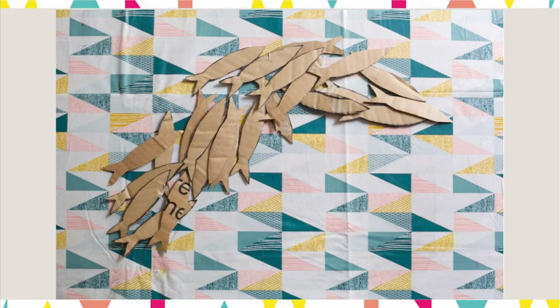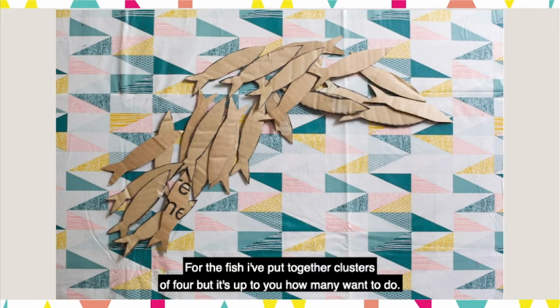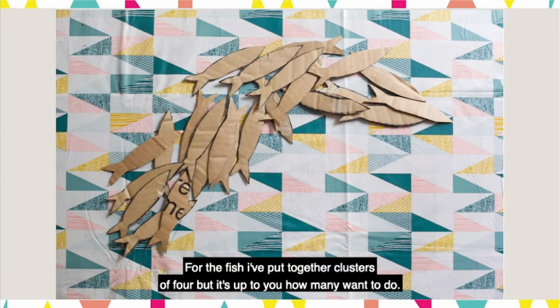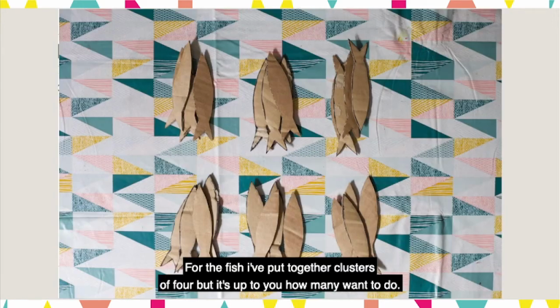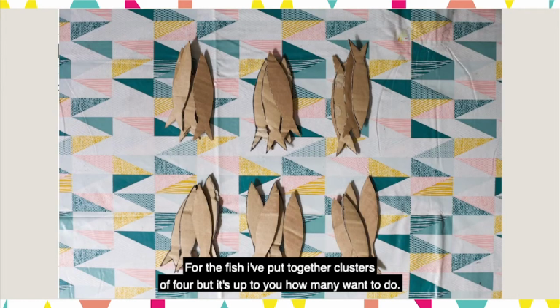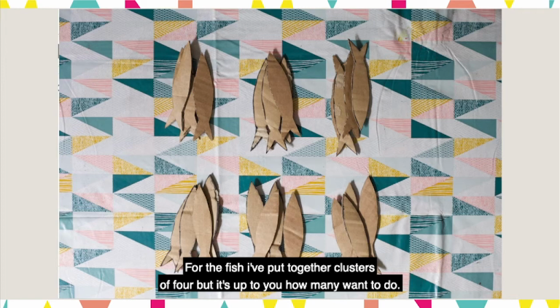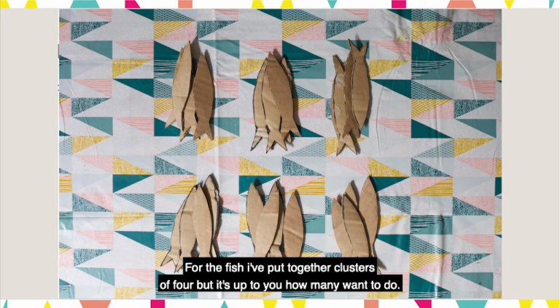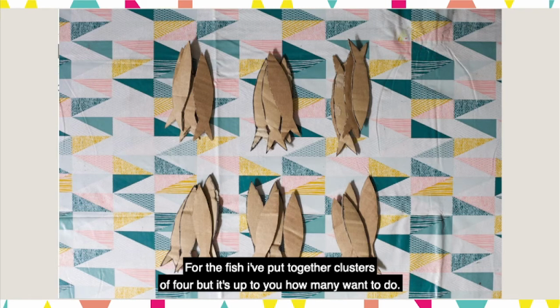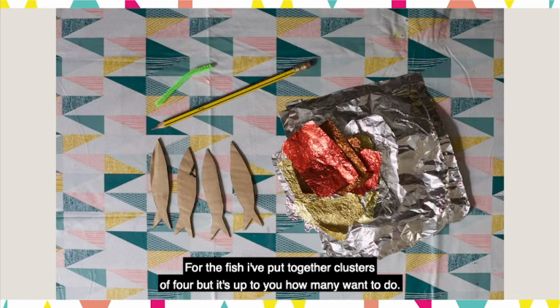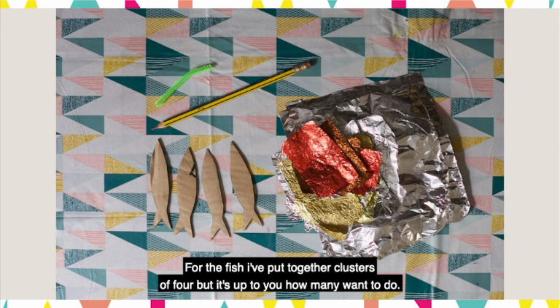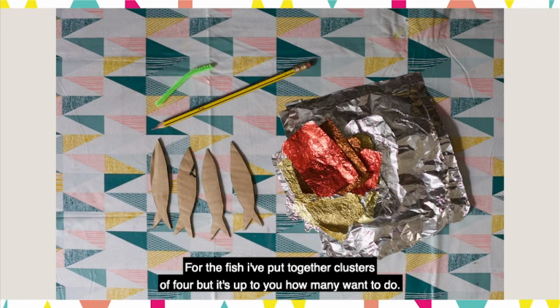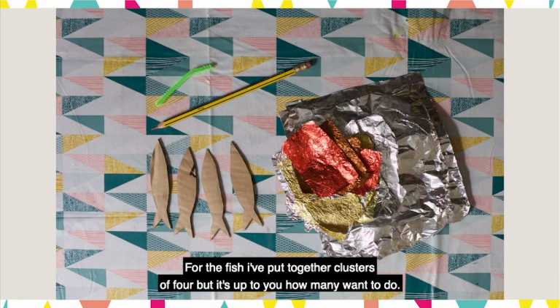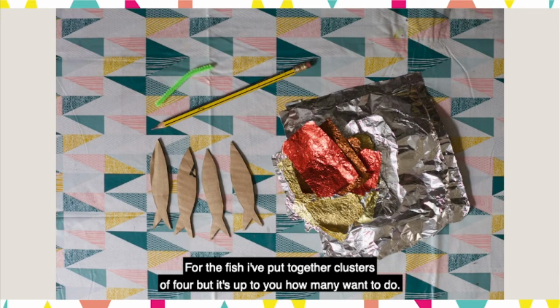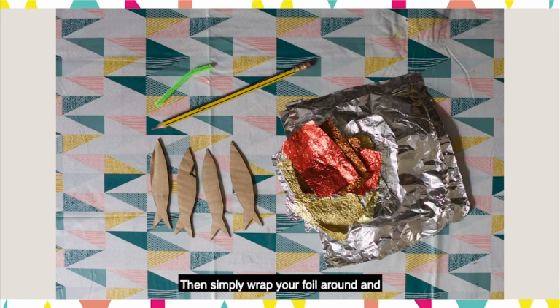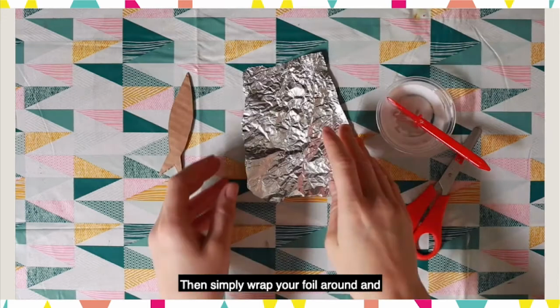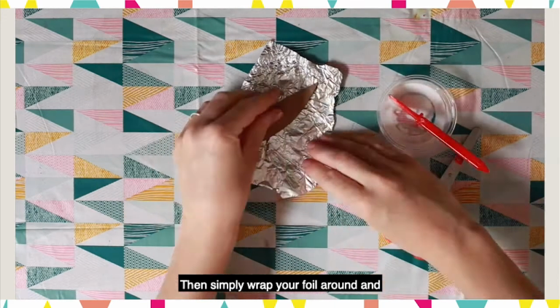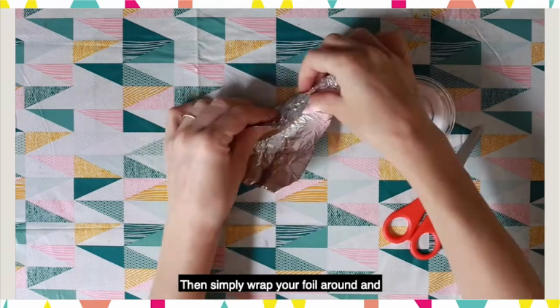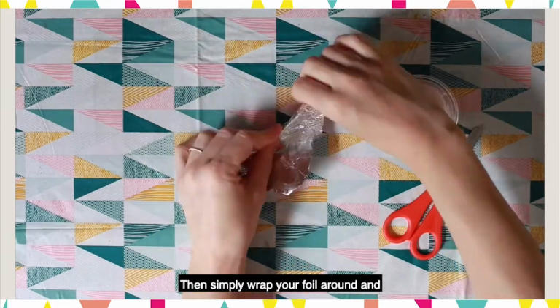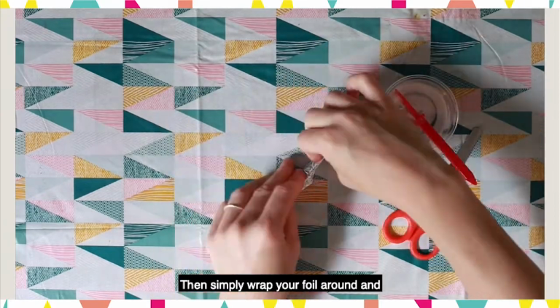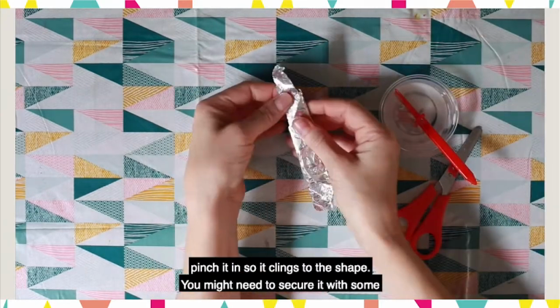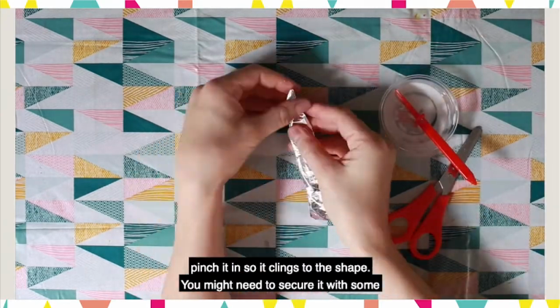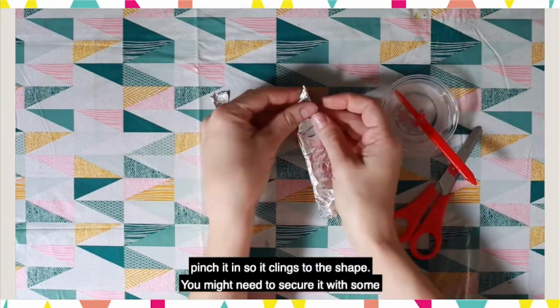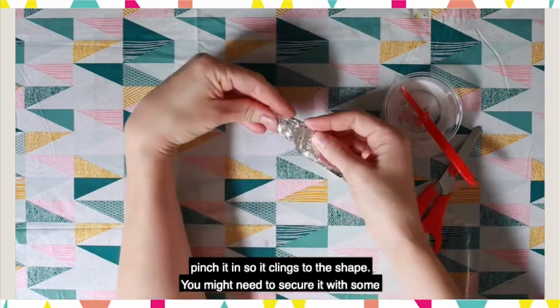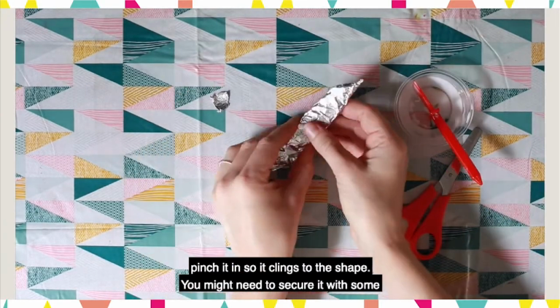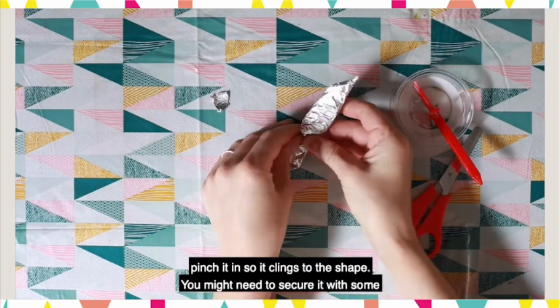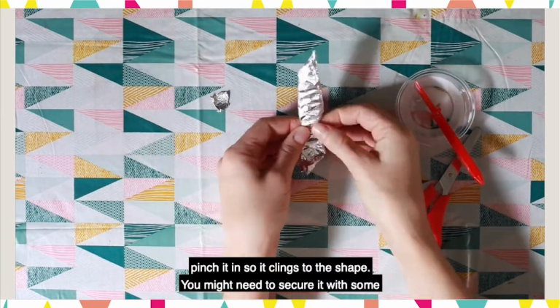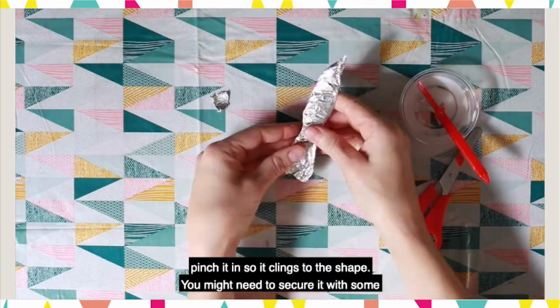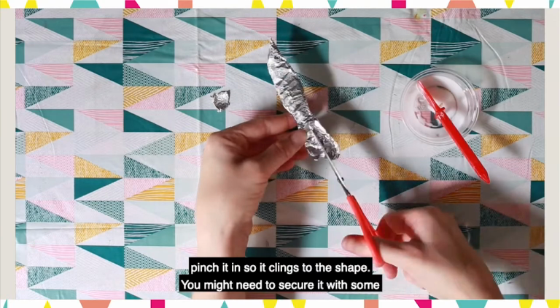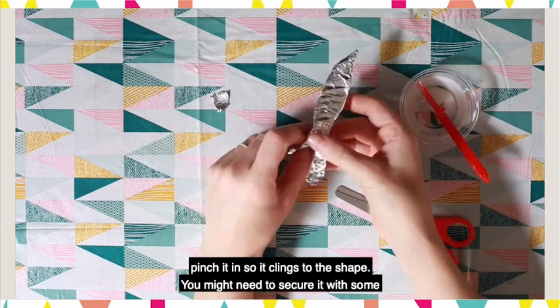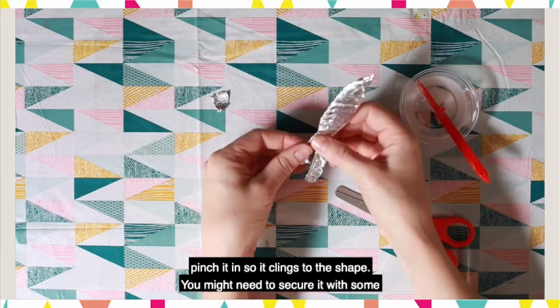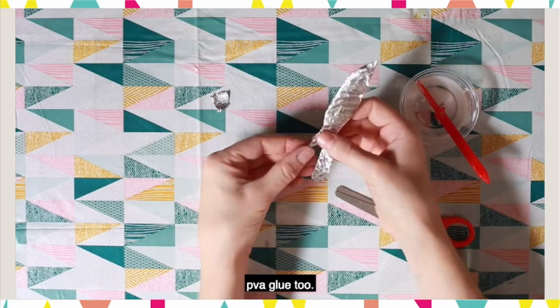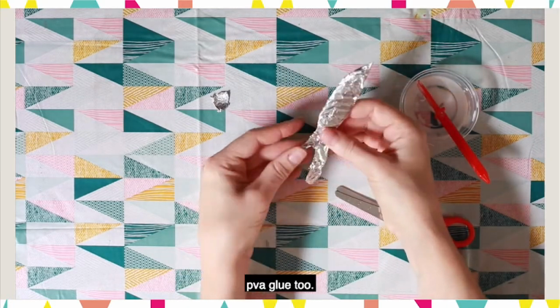For the fish I've put together clusters of four, but it's up to you how many you want to do. Then simply wrap your foil around and pinch it in so it clings to the shape. You might need to secure it with some PVA glue too.